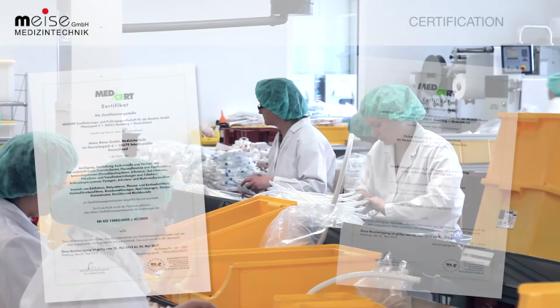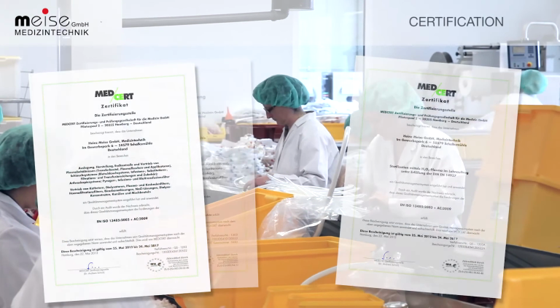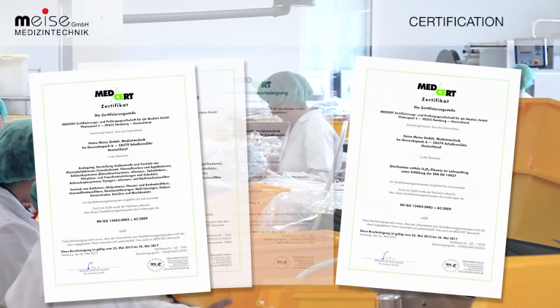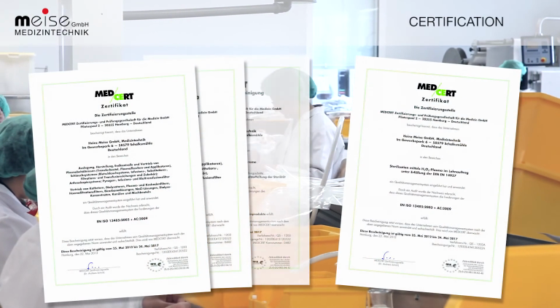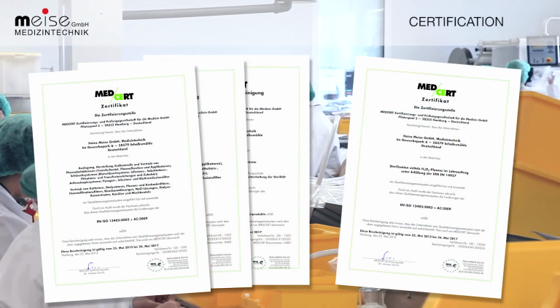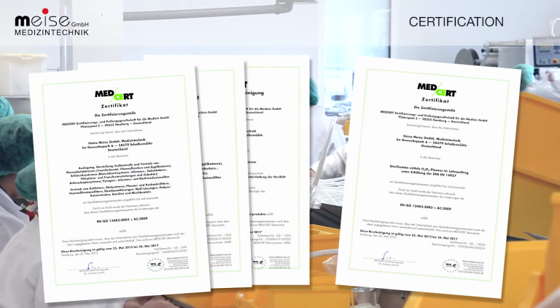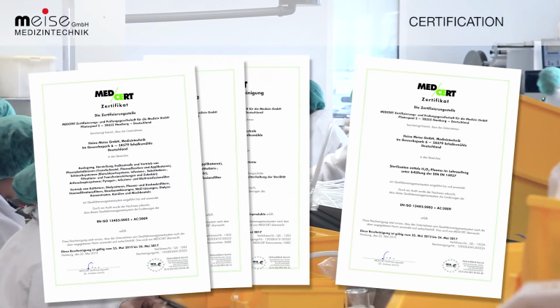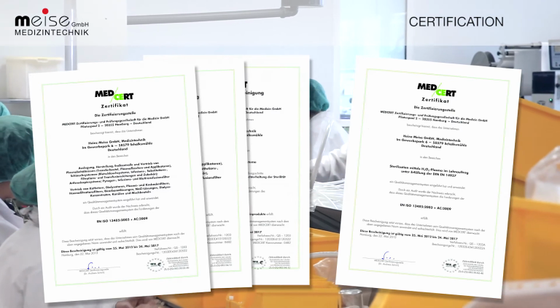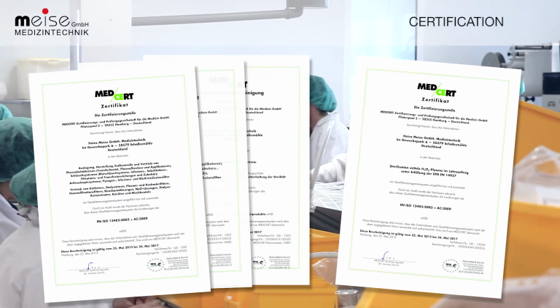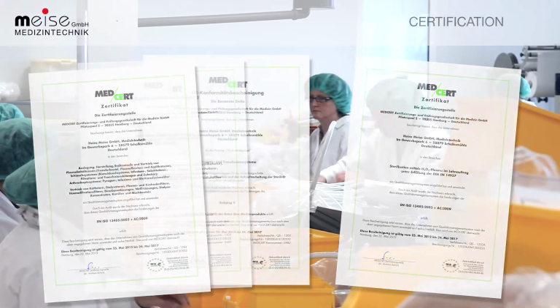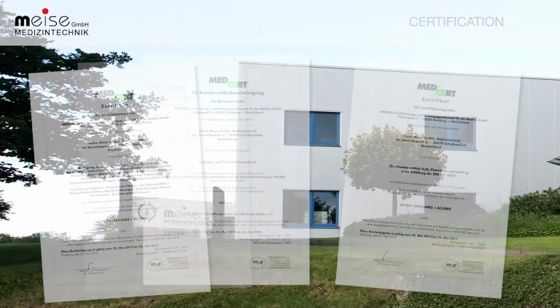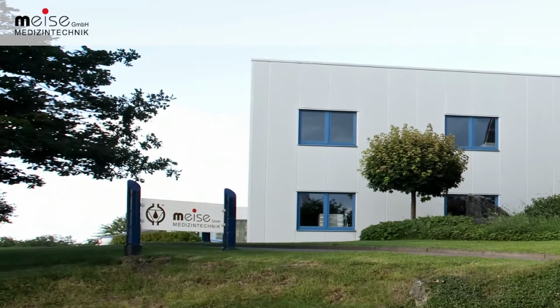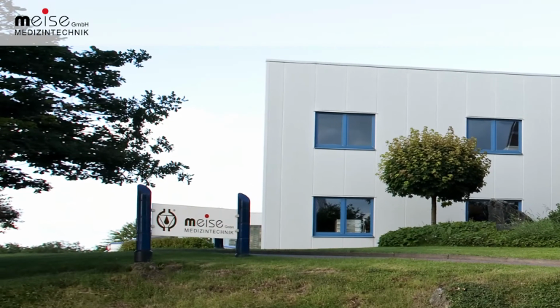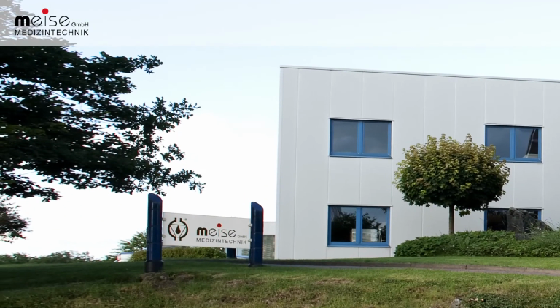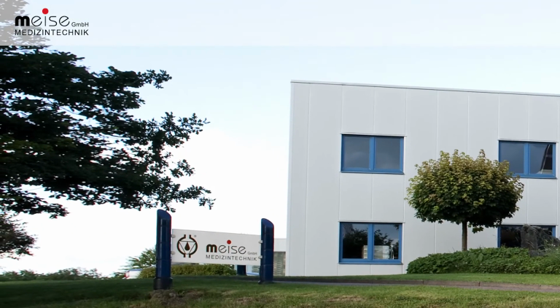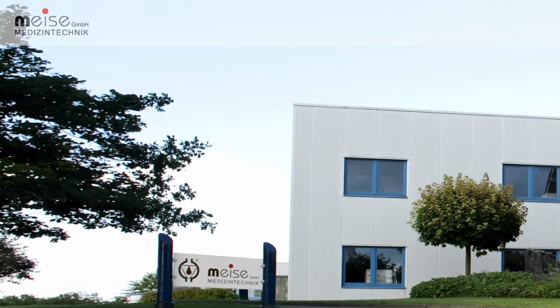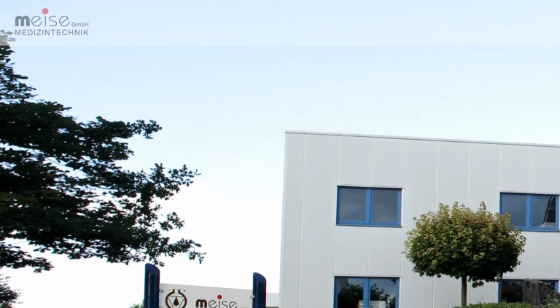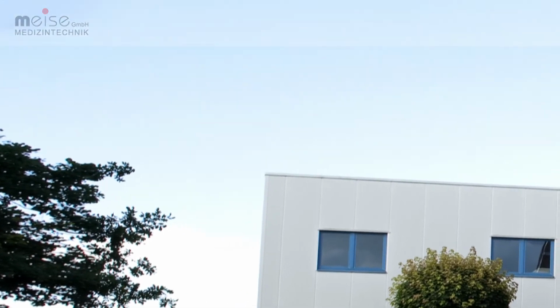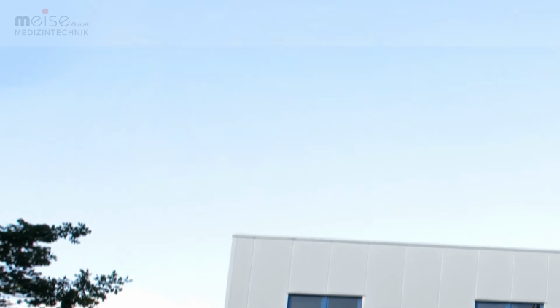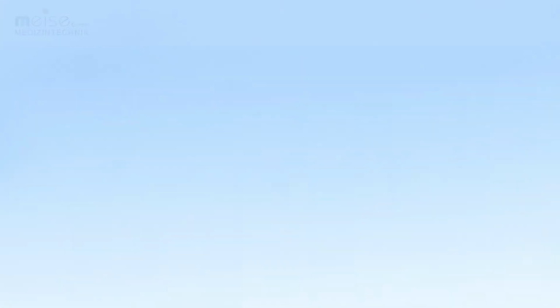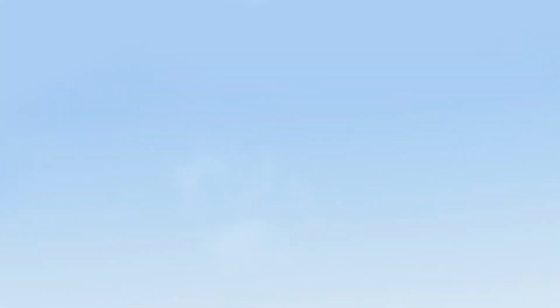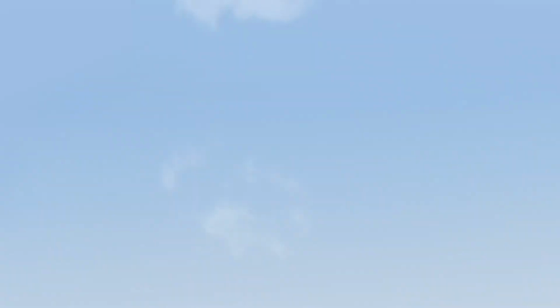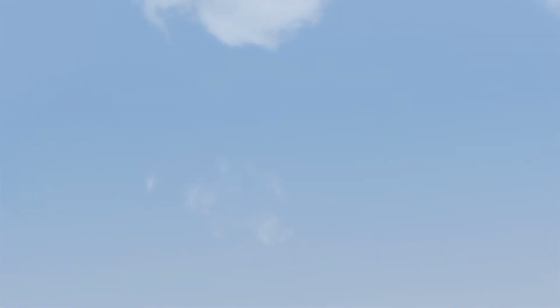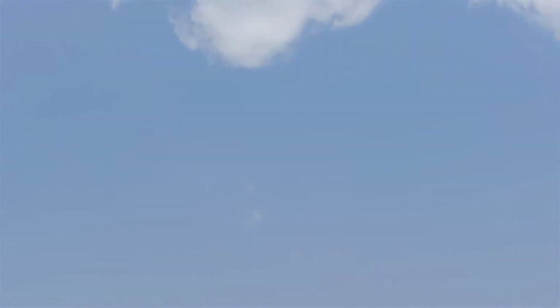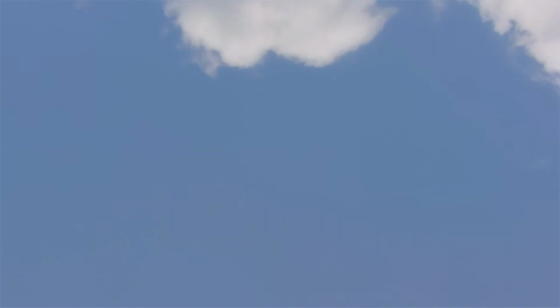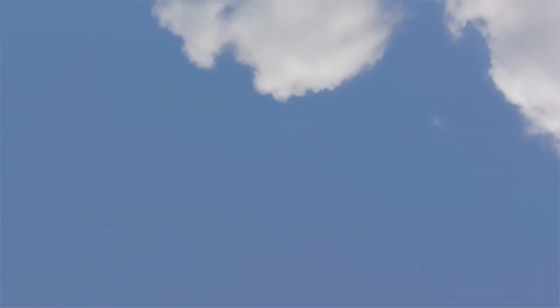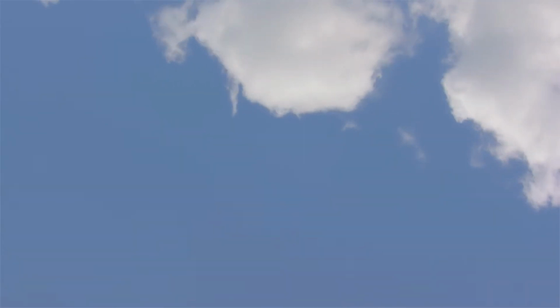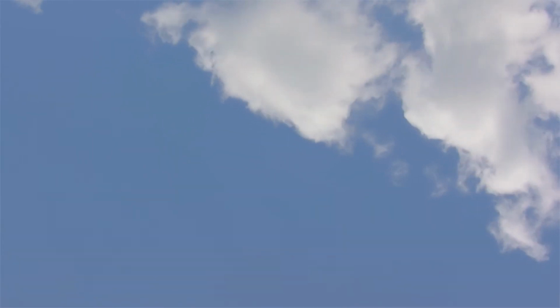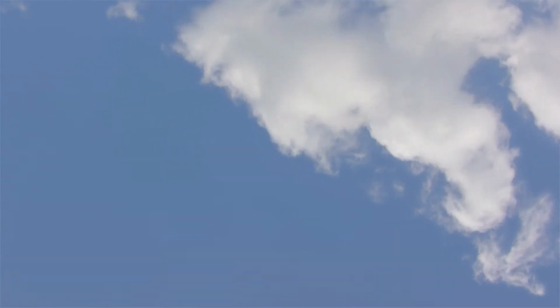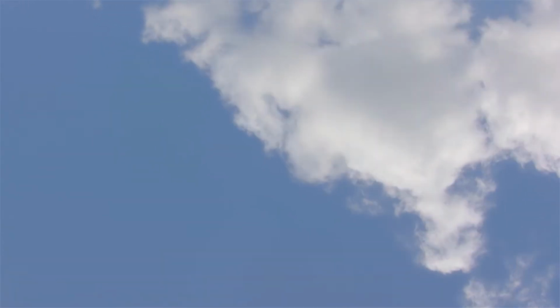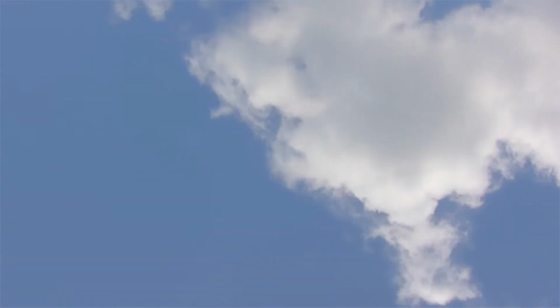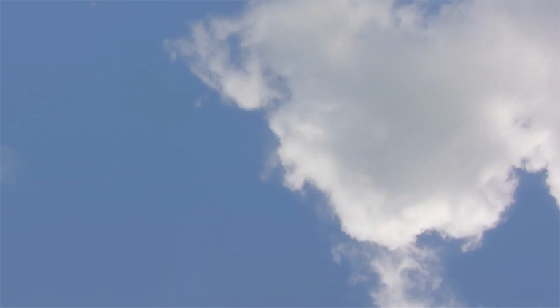Our use of validated processes and the certified production of medical technology products make us a highly sought after partner that is held in great esteem. We assume responsibility for our work.